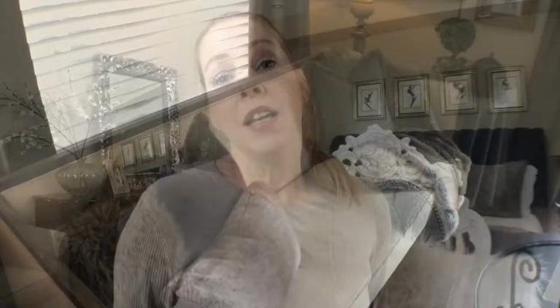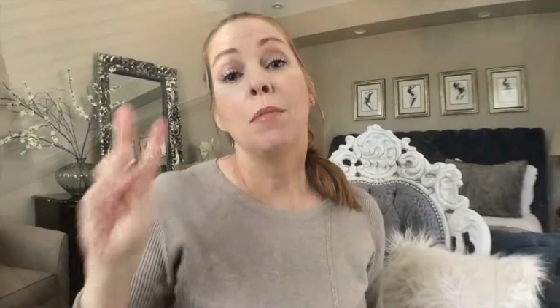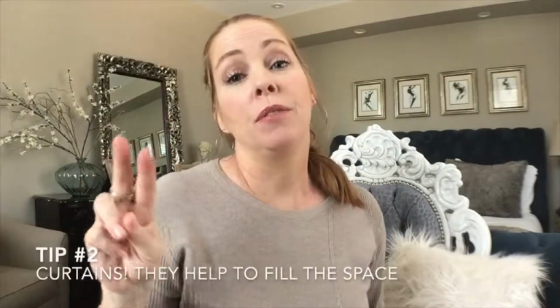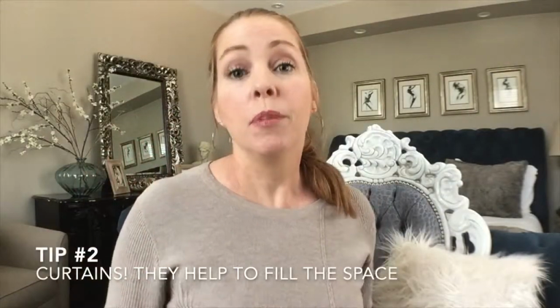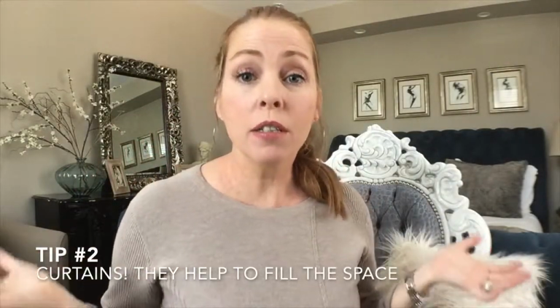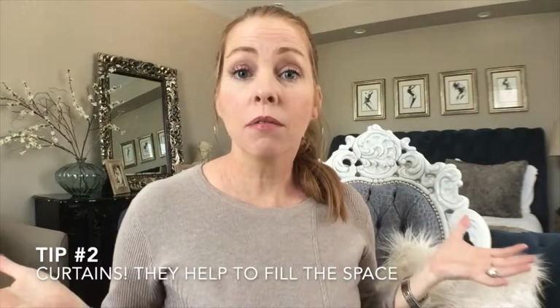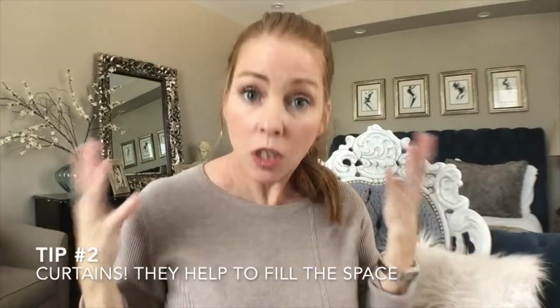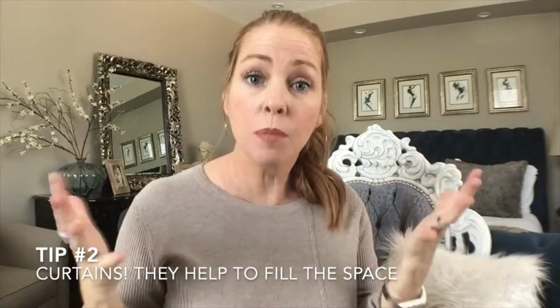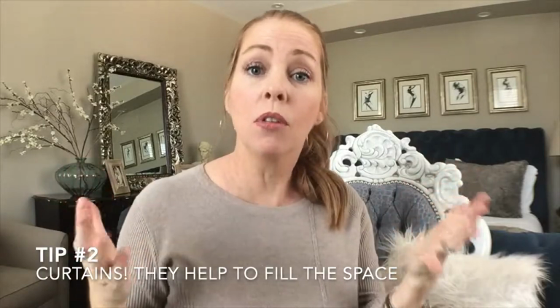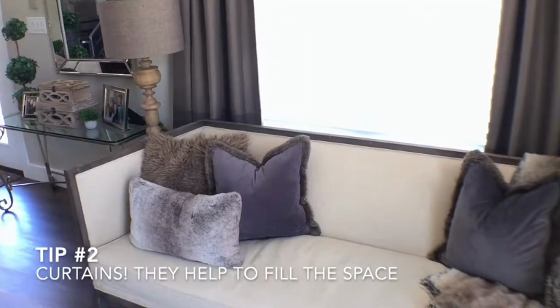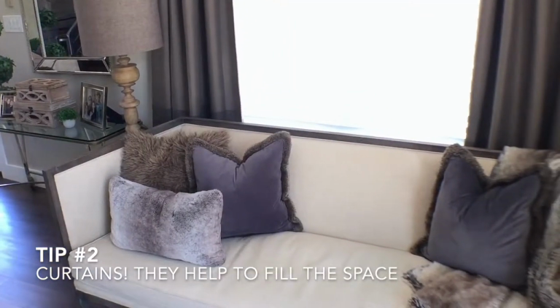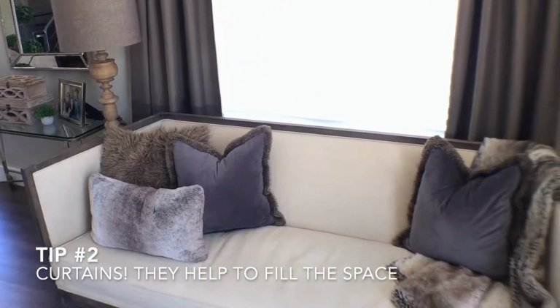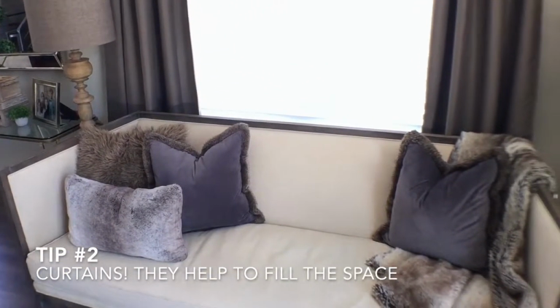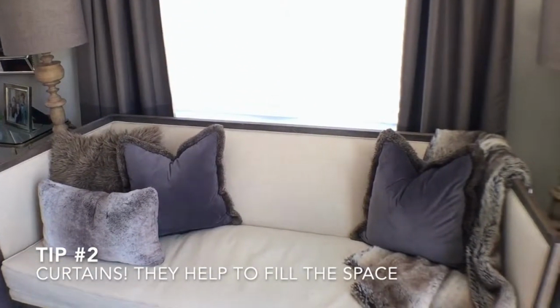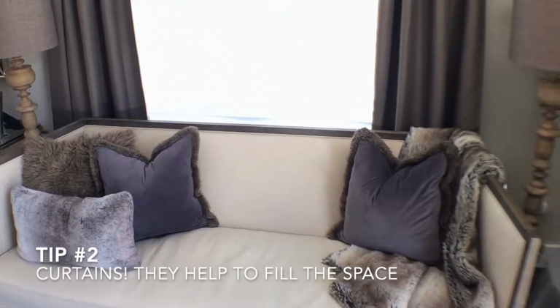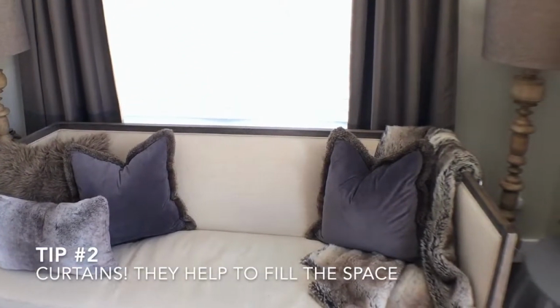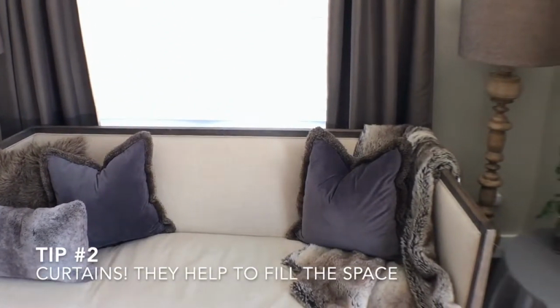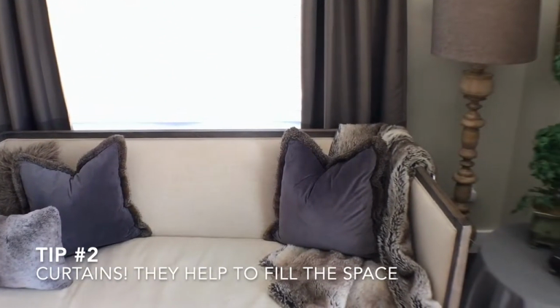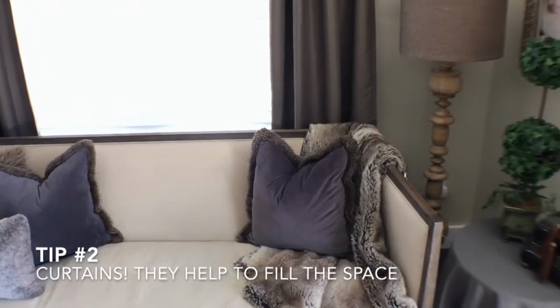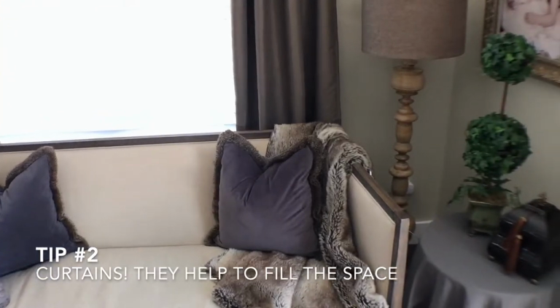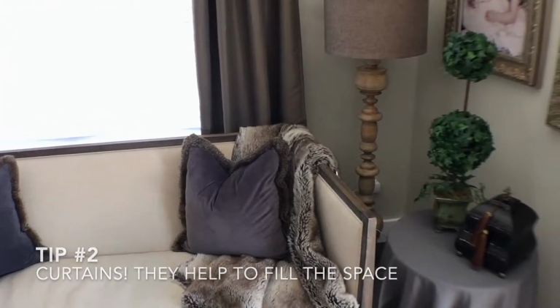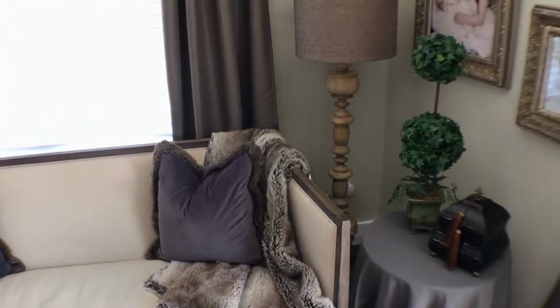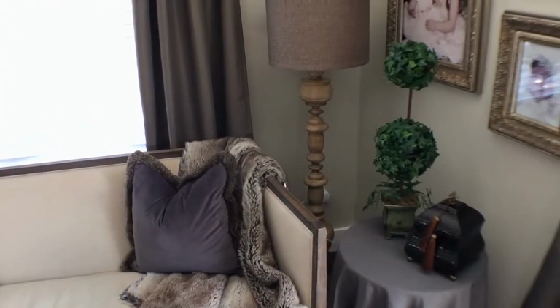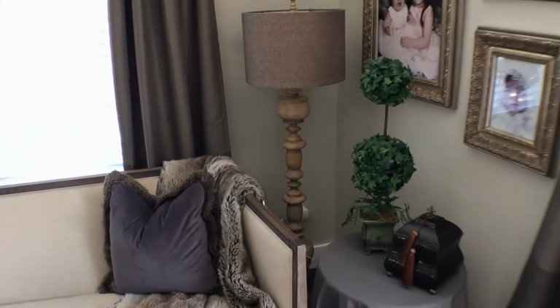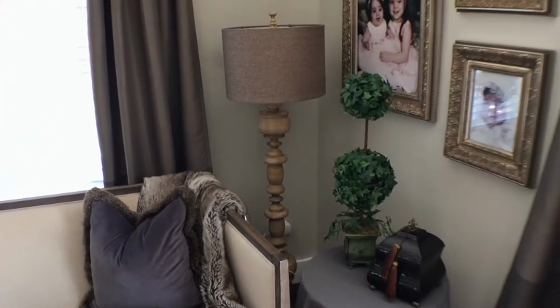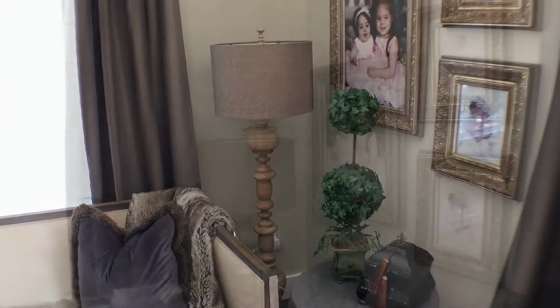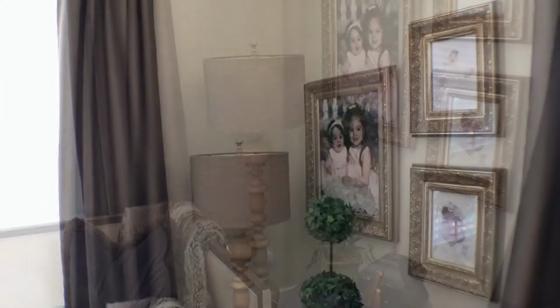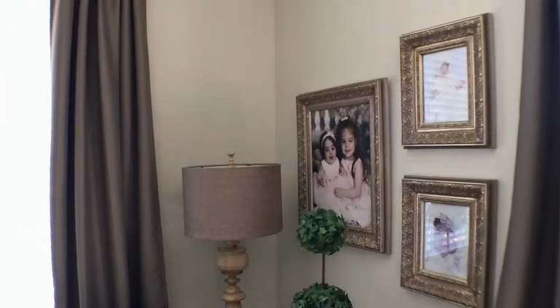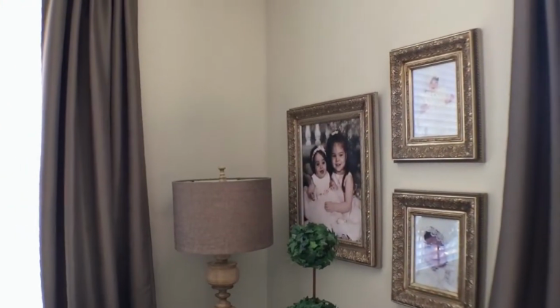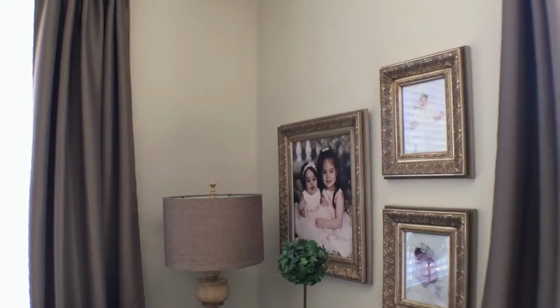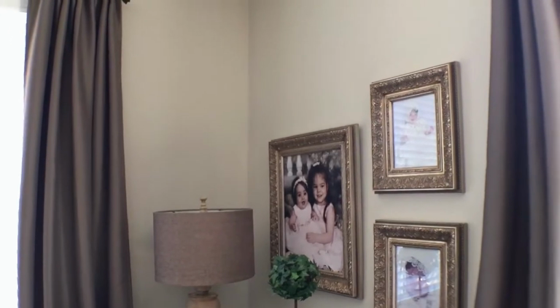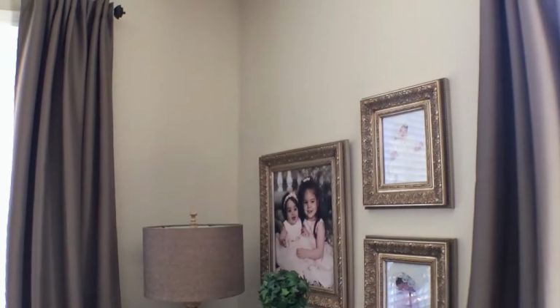Tip number two: curtains. Curtains fill the space. I actually extended my curtain rods past my window and framed the window, which gave the illusion that the window was much larger than it is.